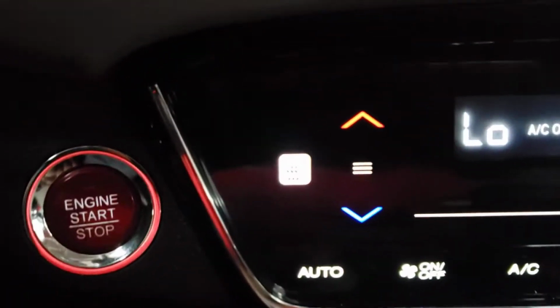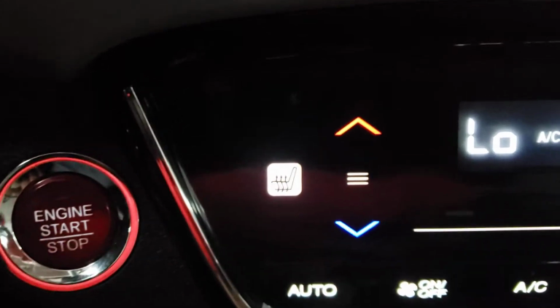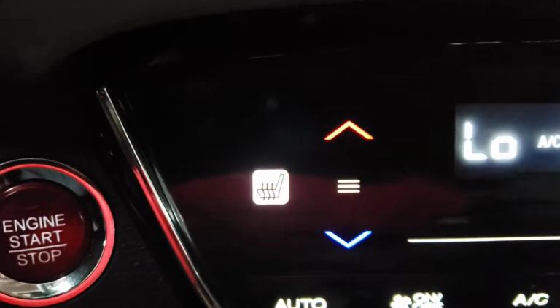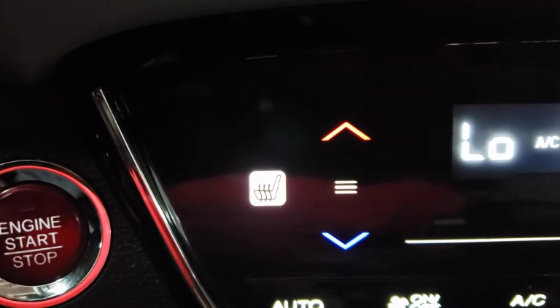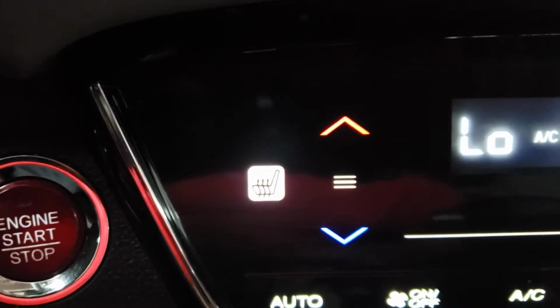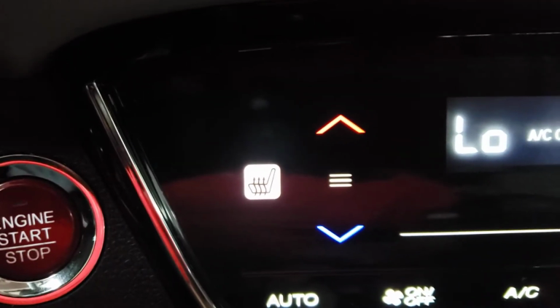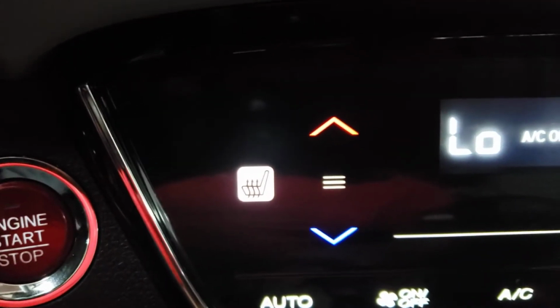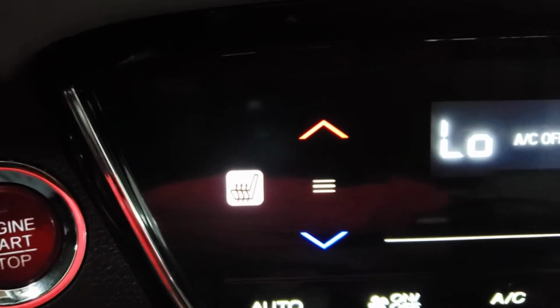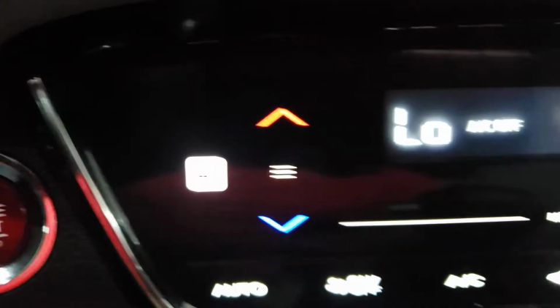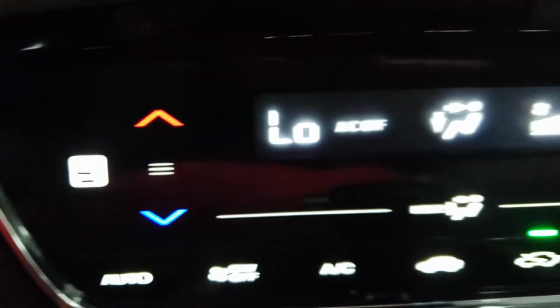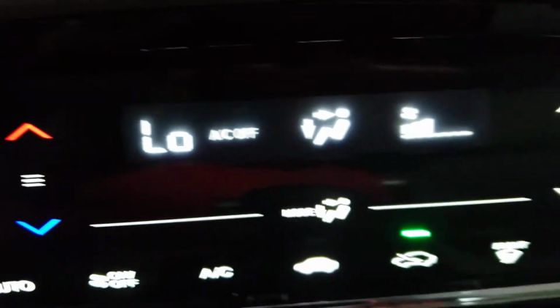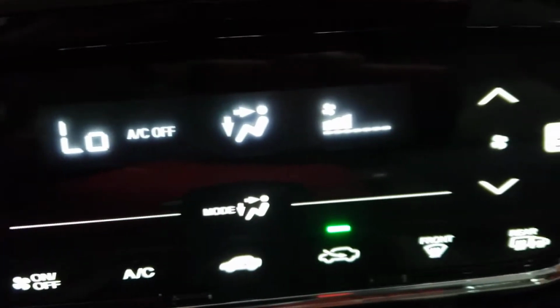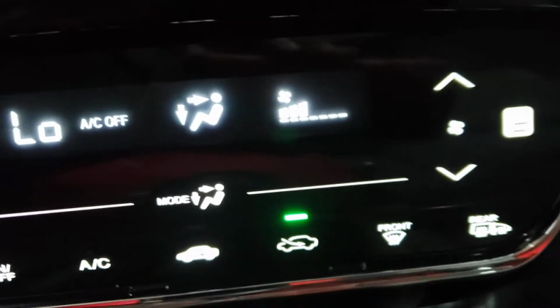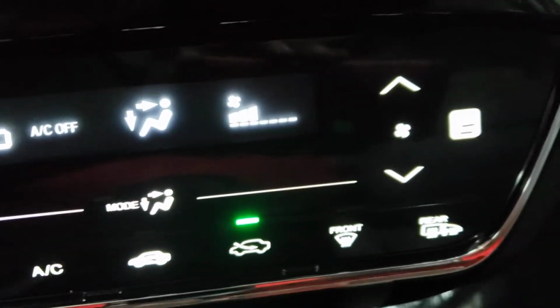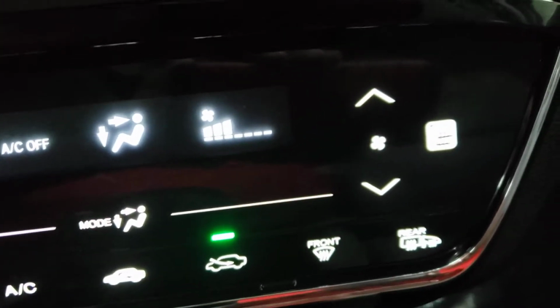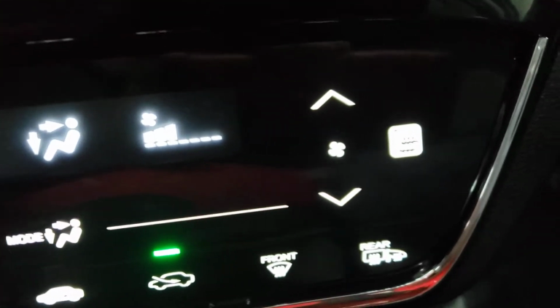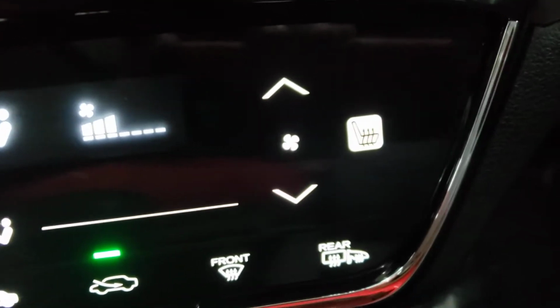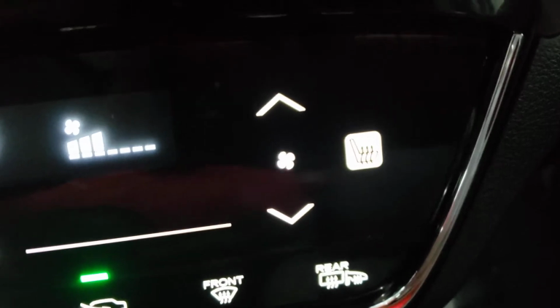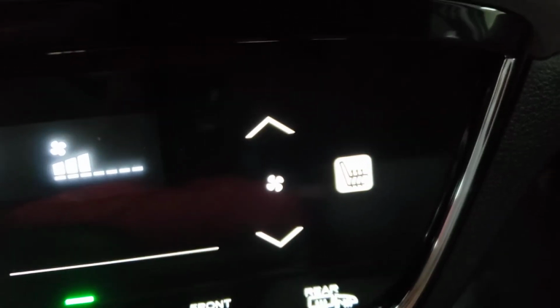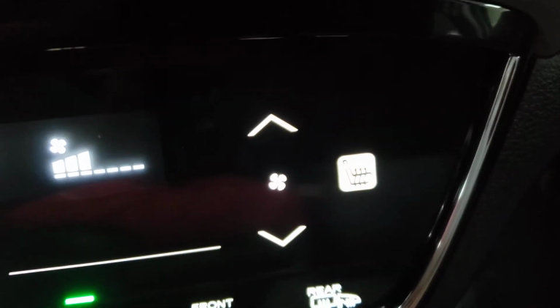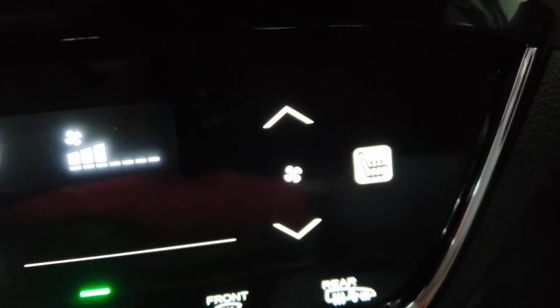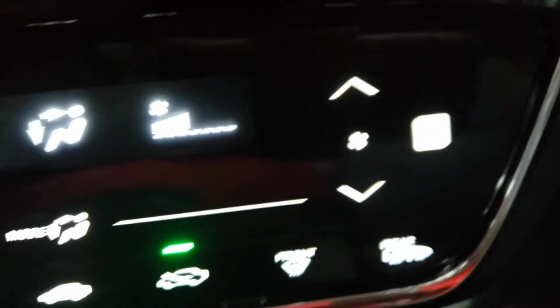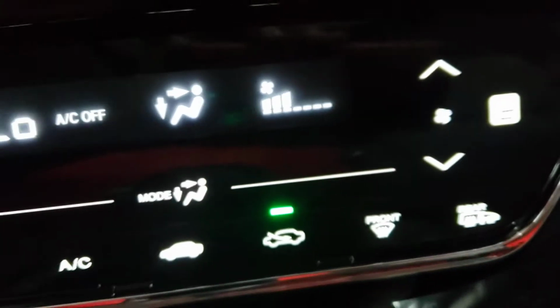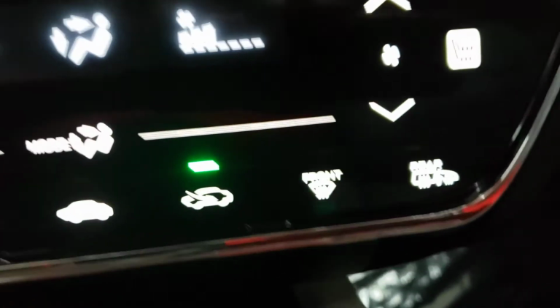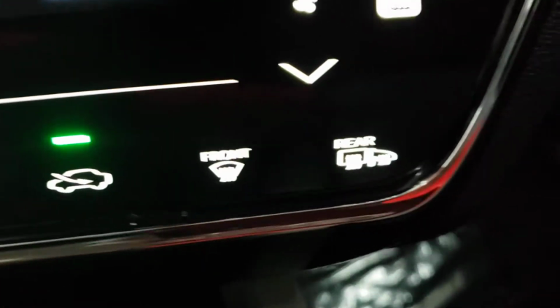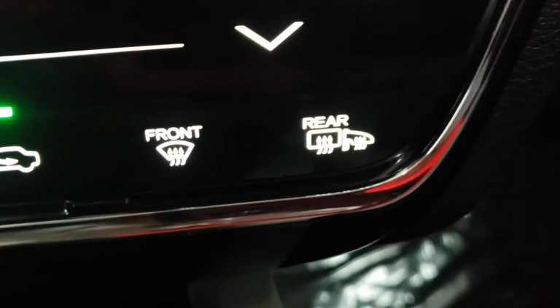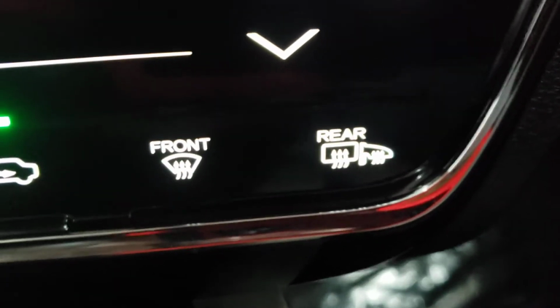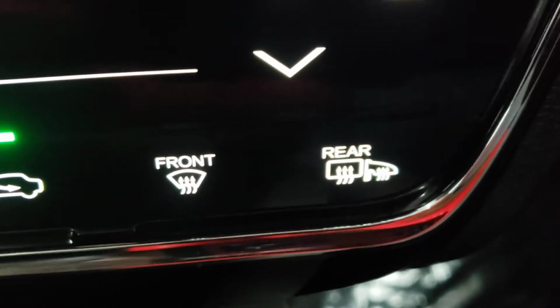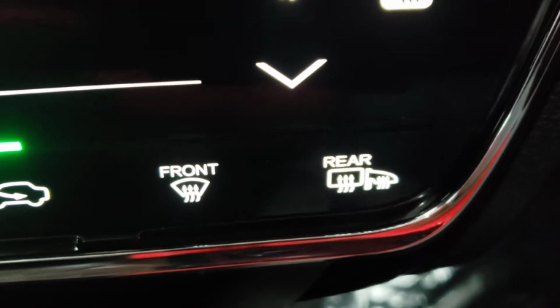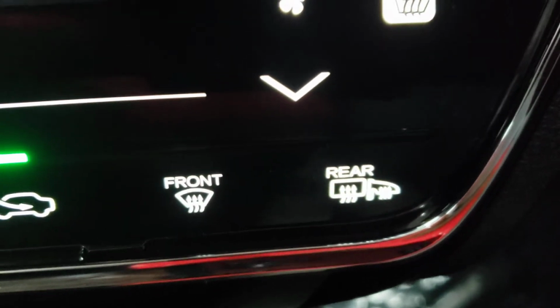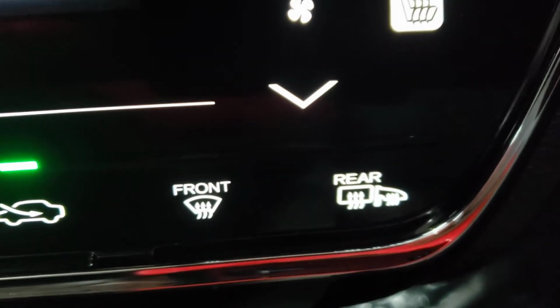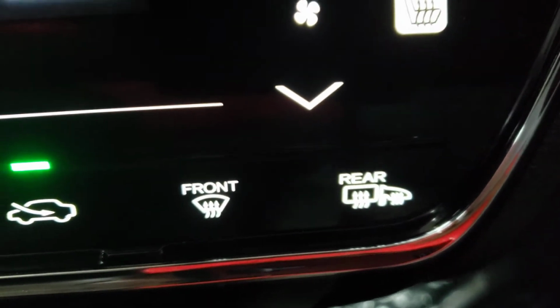You even get heated seats in this car, as well as heated mirrors.